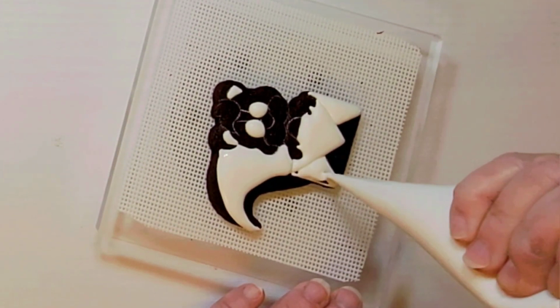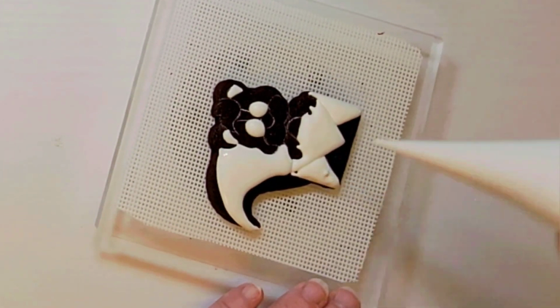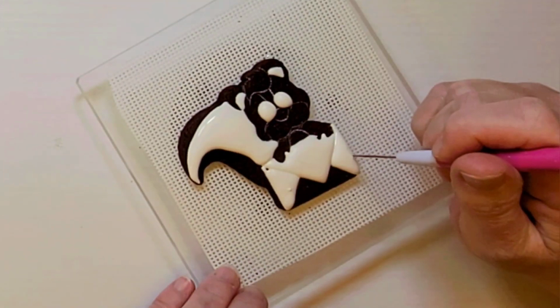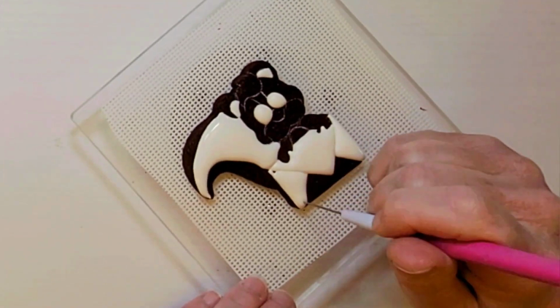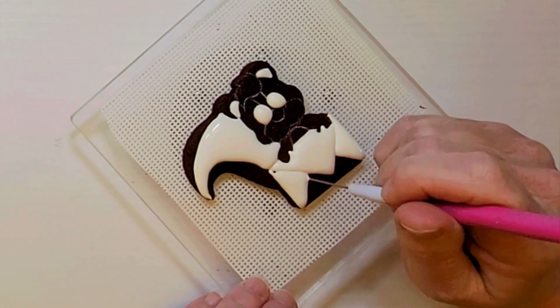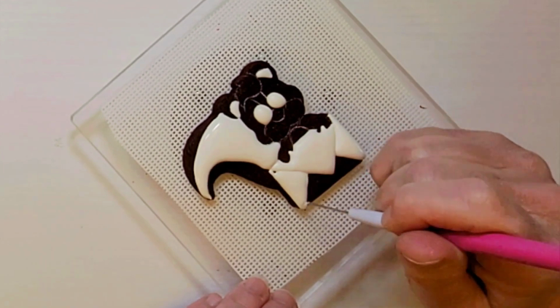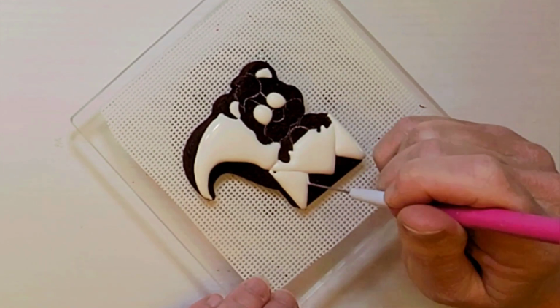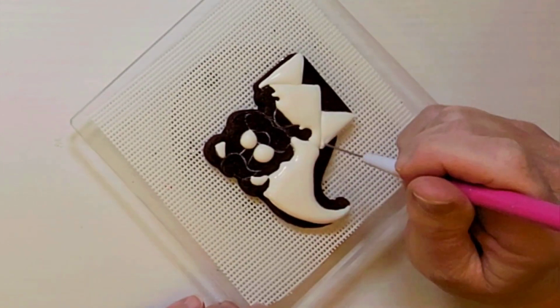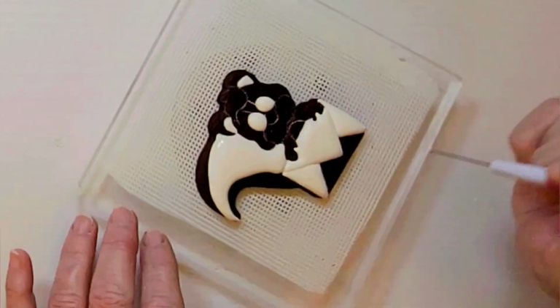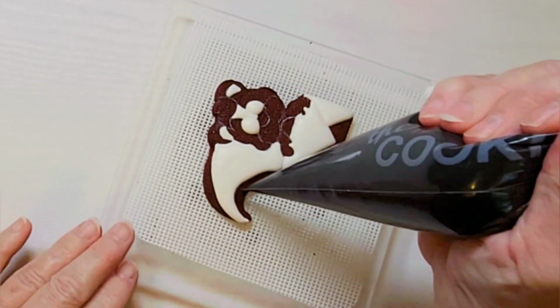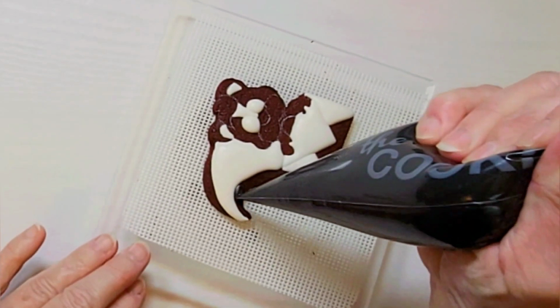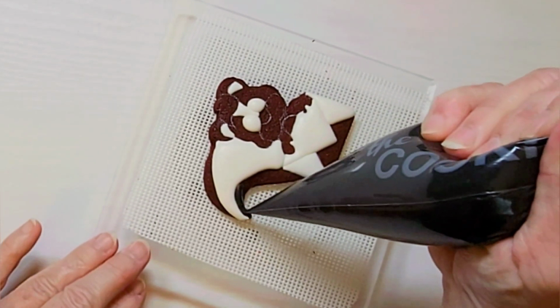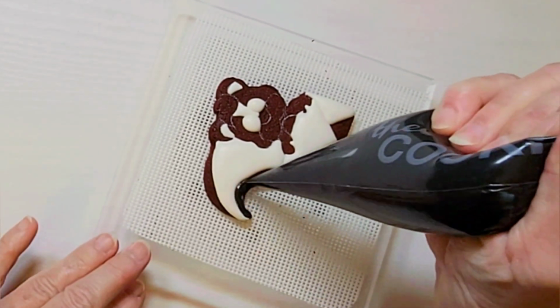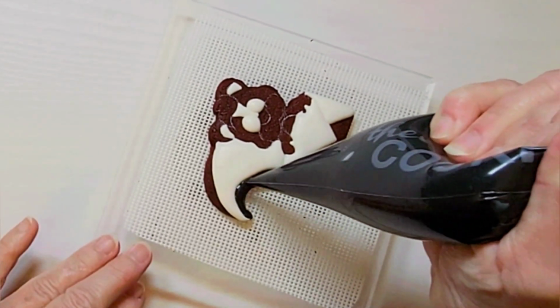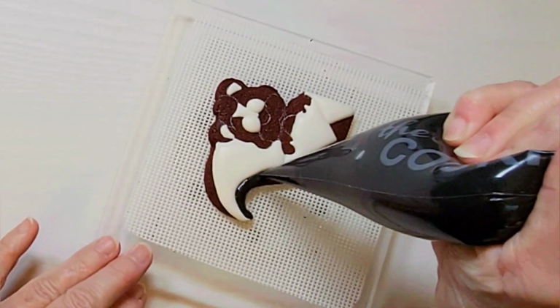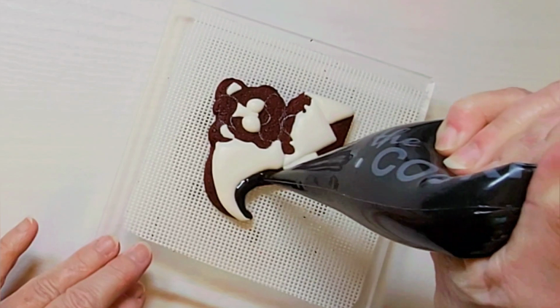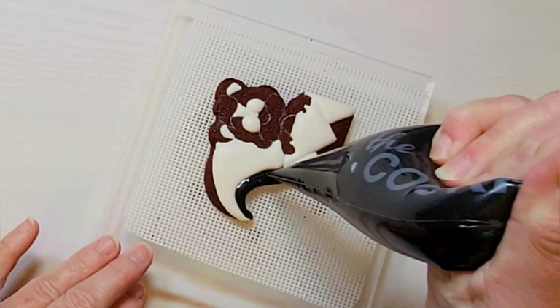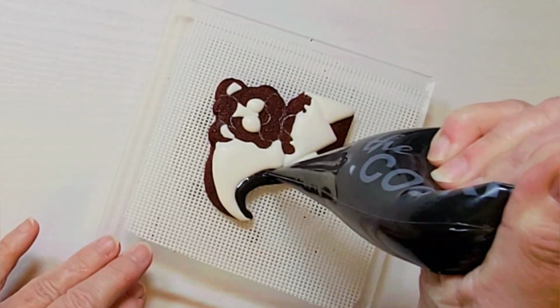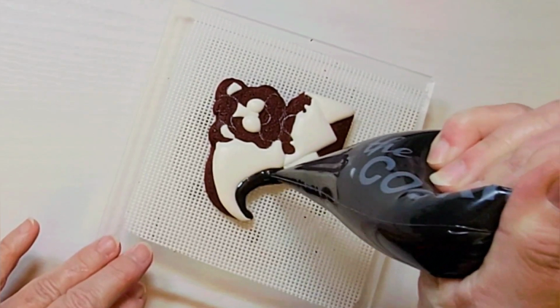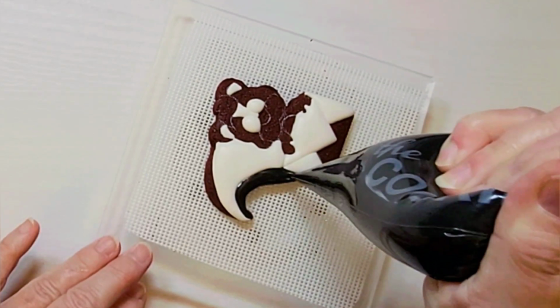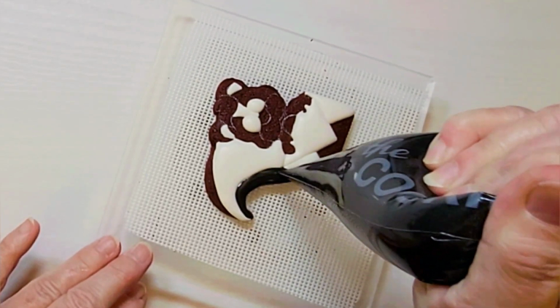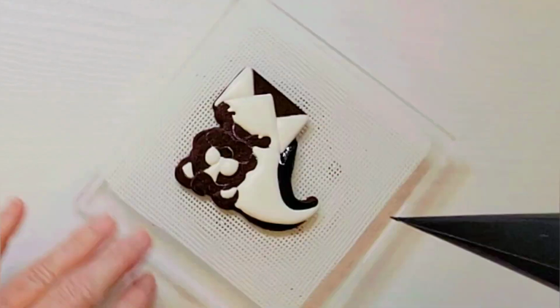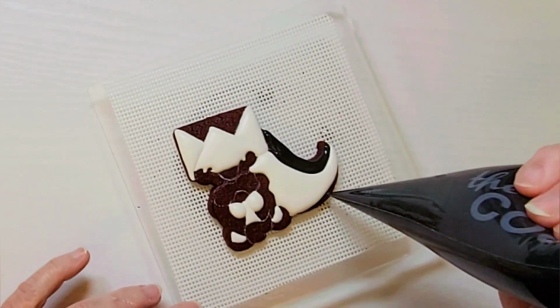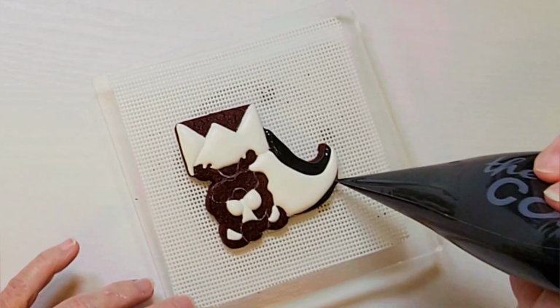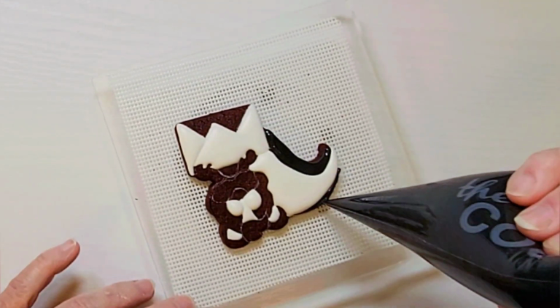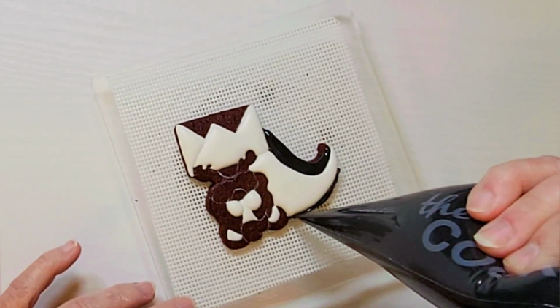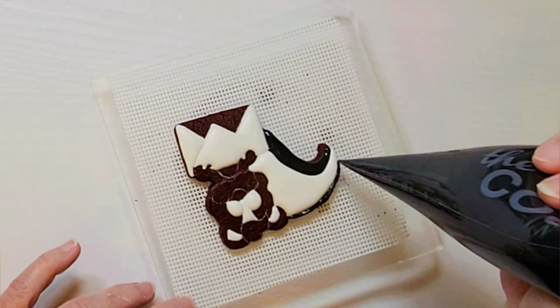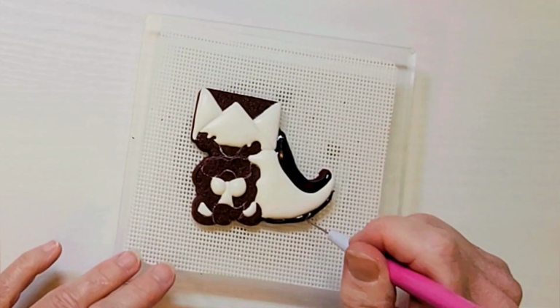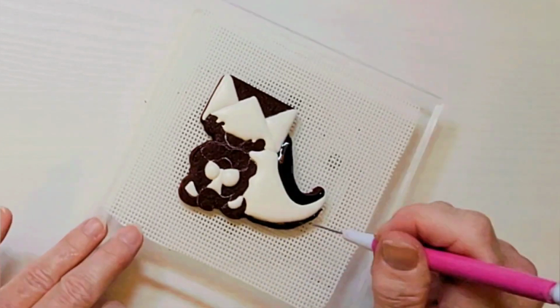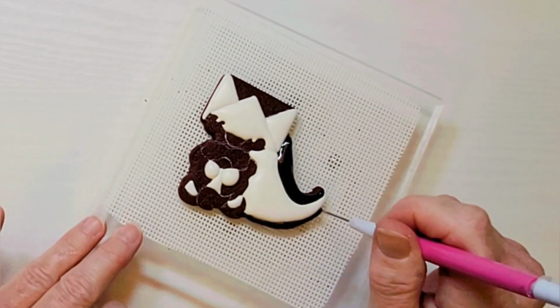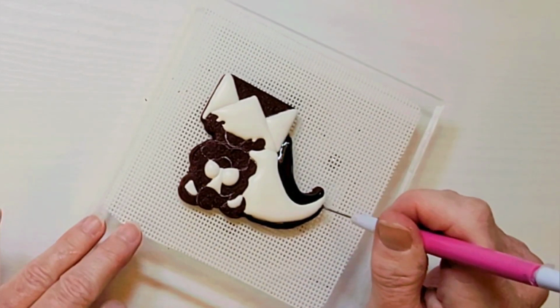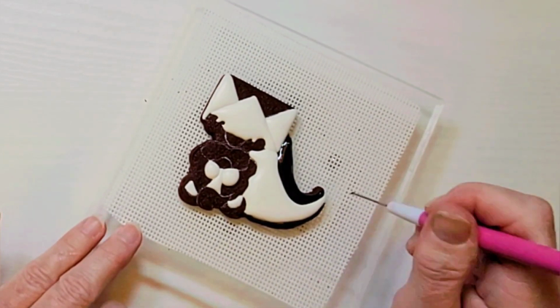Use a scribe or a toothpick to help move the icing into the points. I filled in the little bit of hair between the skunk's eyes with white and then I moved on to do the black on the top of the tail and the bottom of the tail.